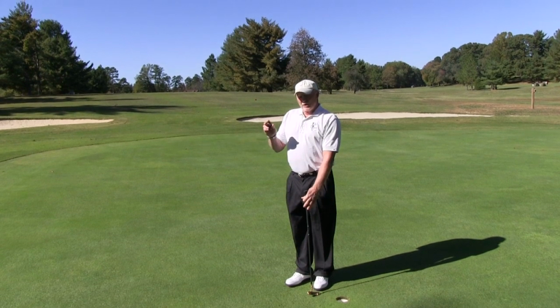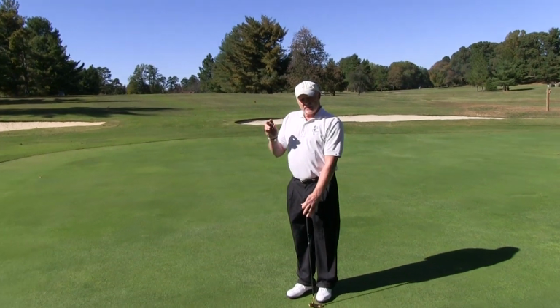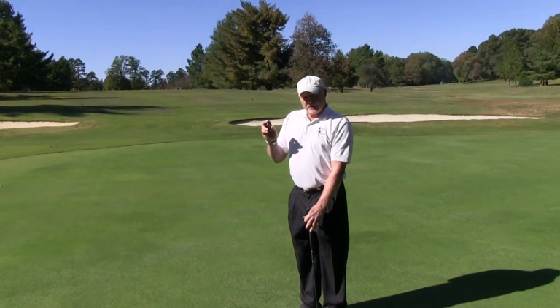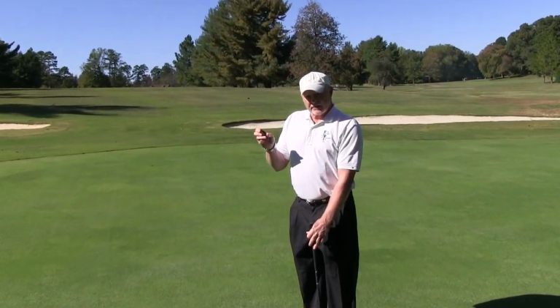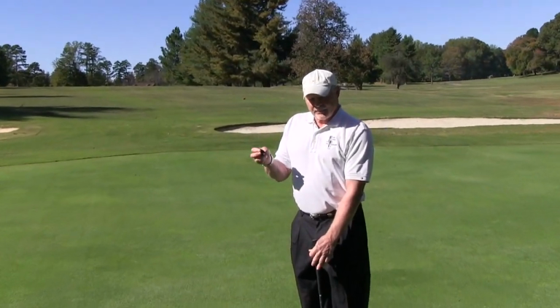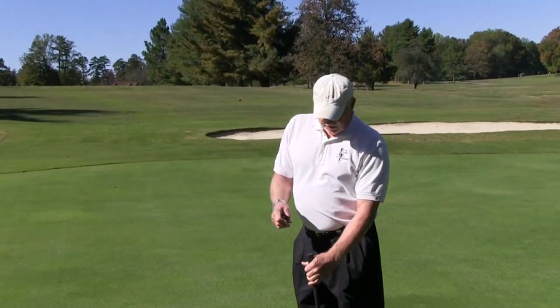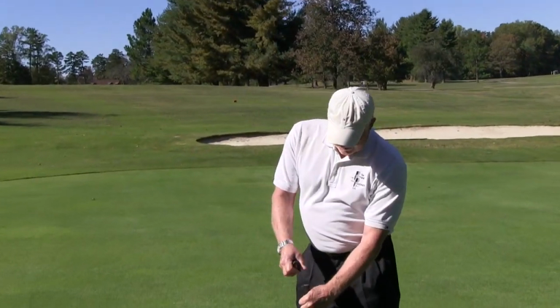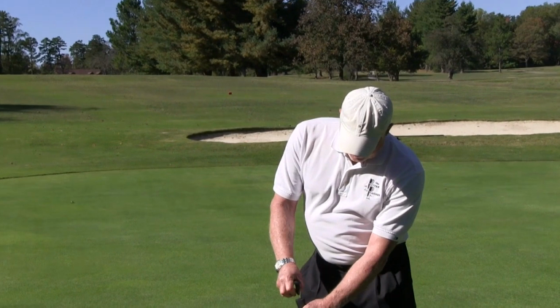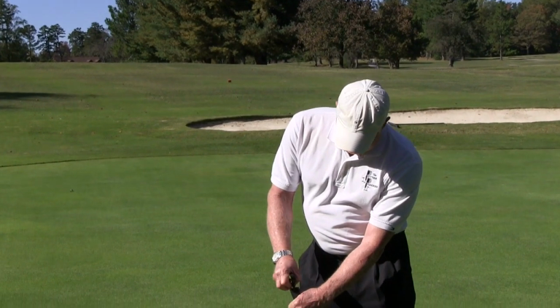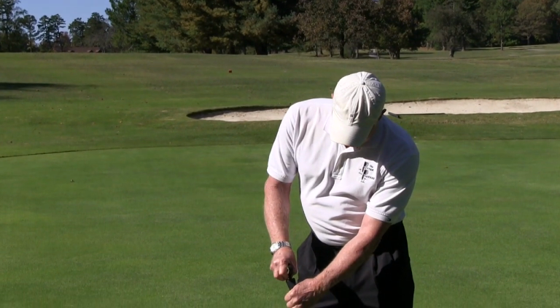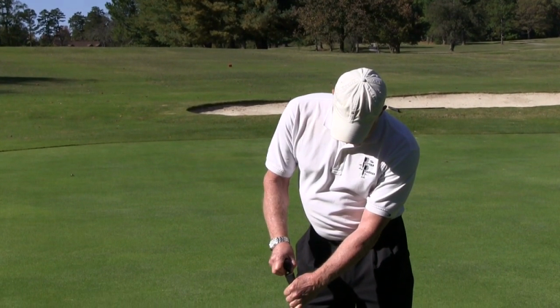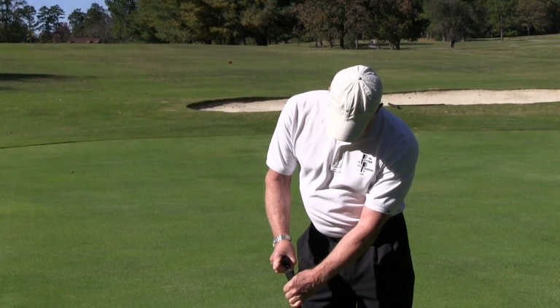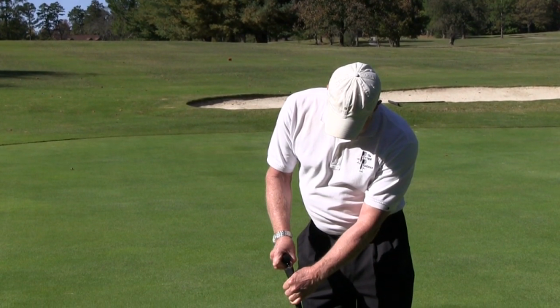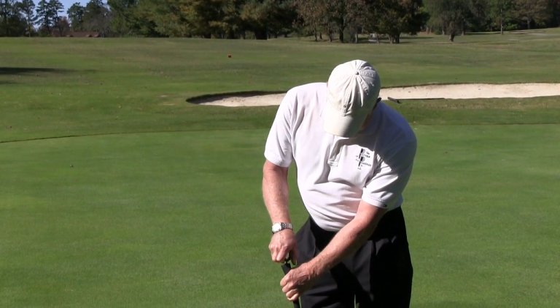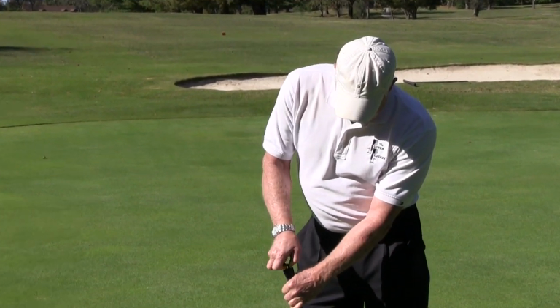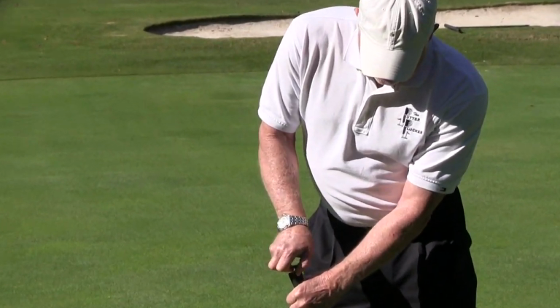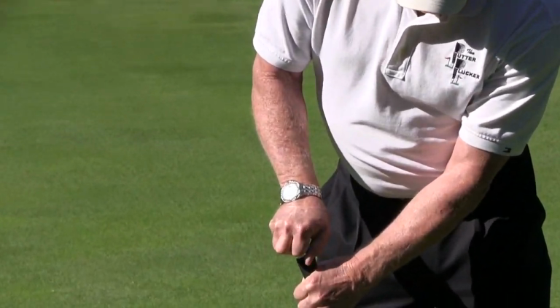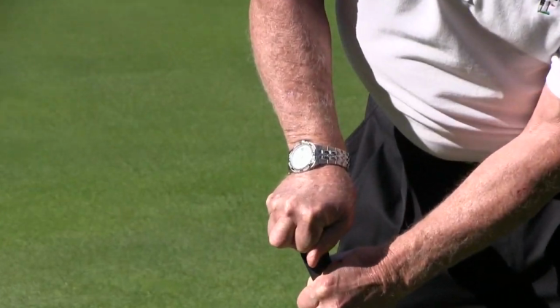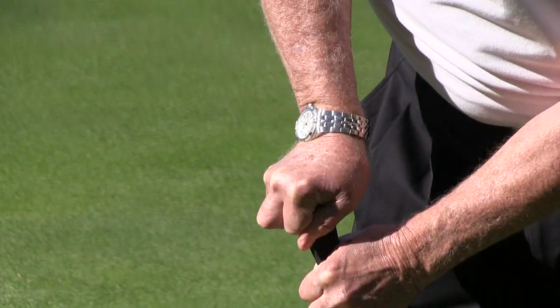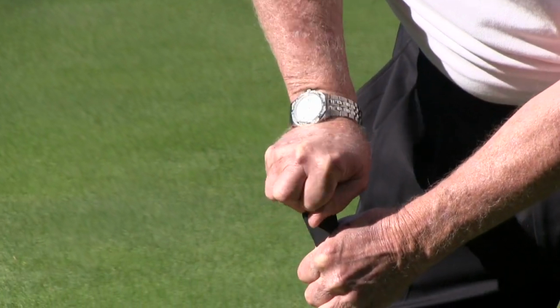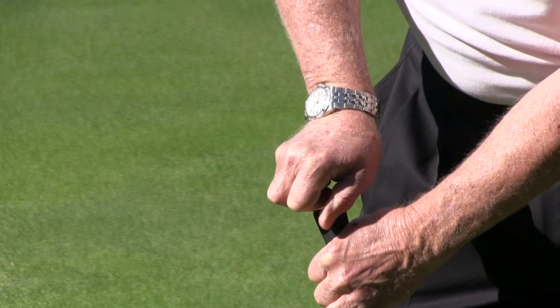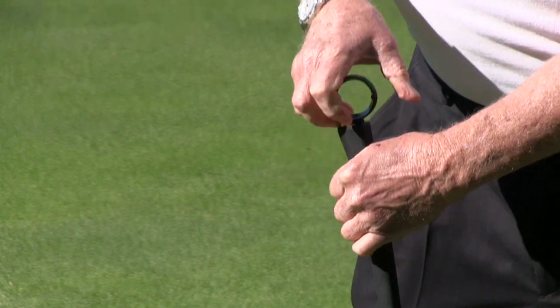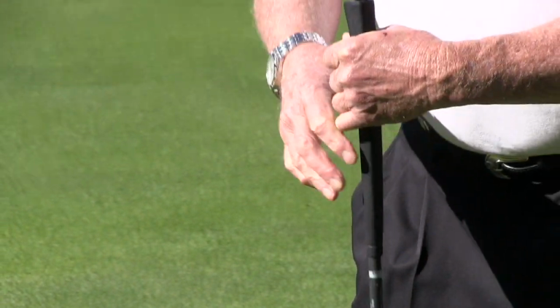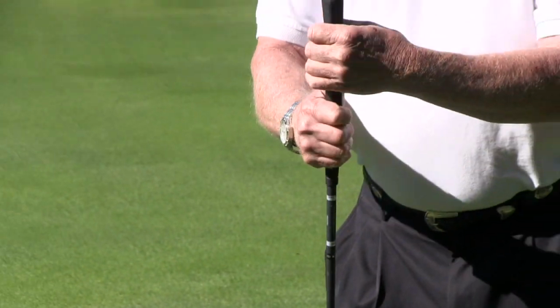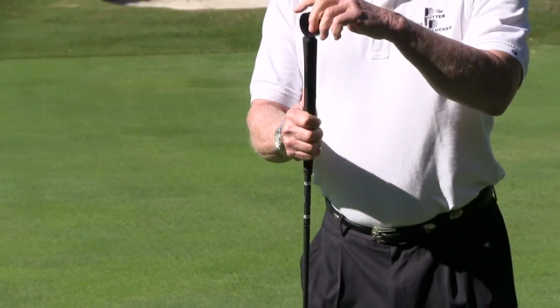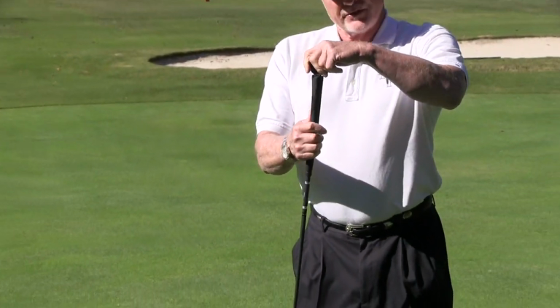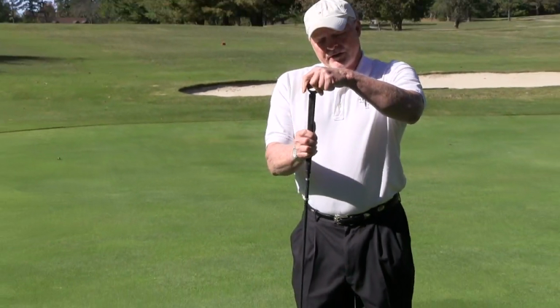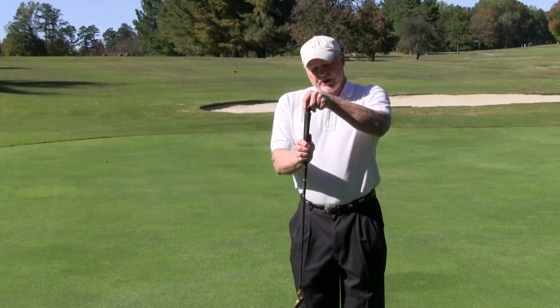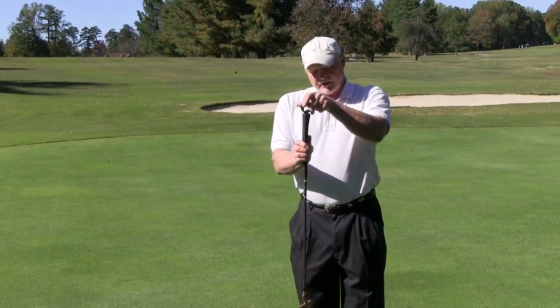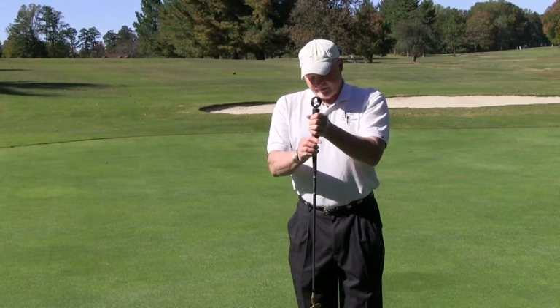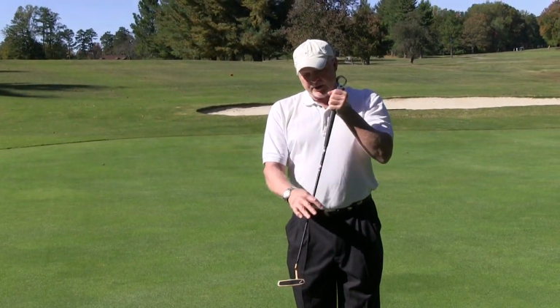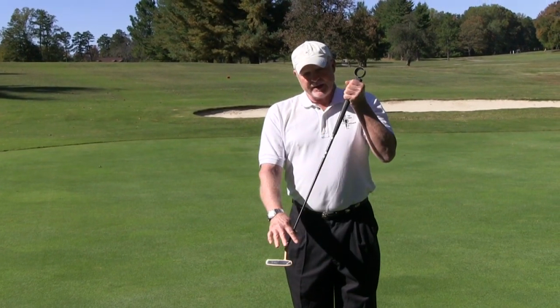Moisten the tip of the Putter Plucker, place it in the handle of the putter and press firmly to ensure that it's in place. Align the thinnest radius of the Putter Plucker to face the putter blade.